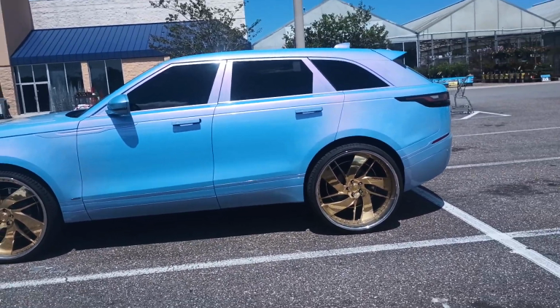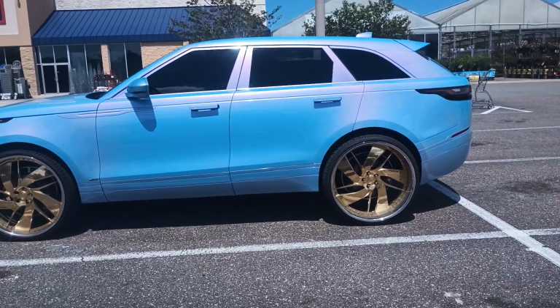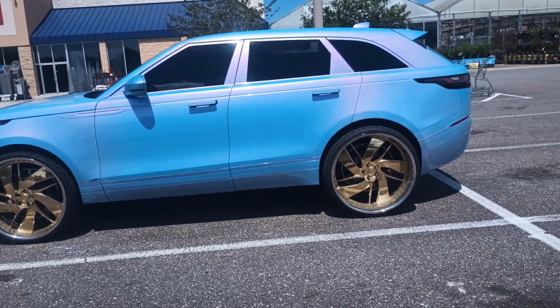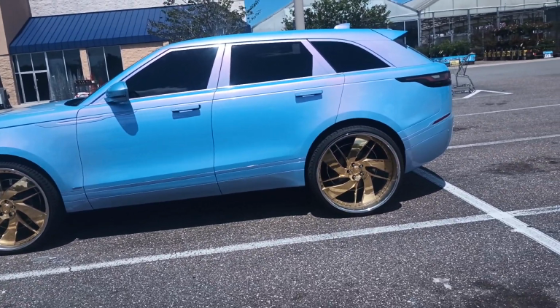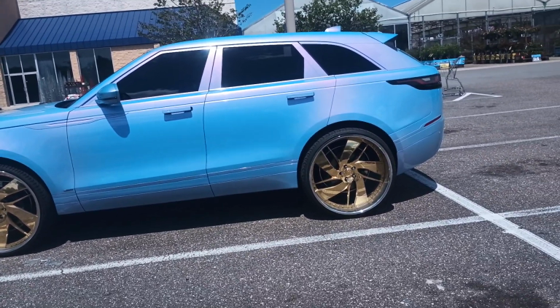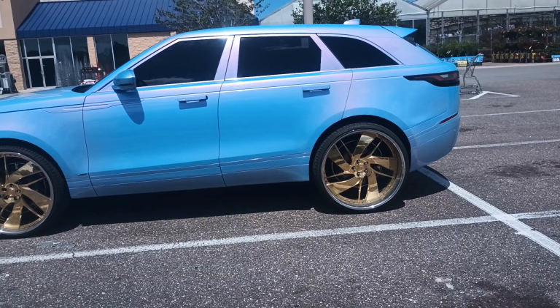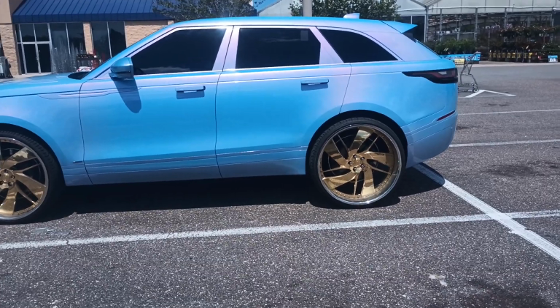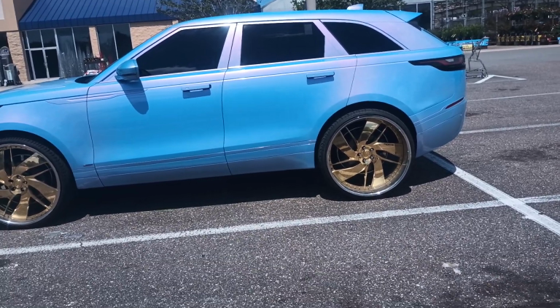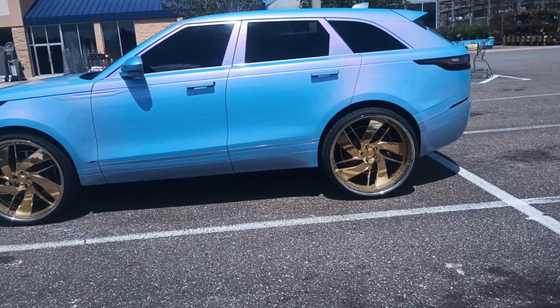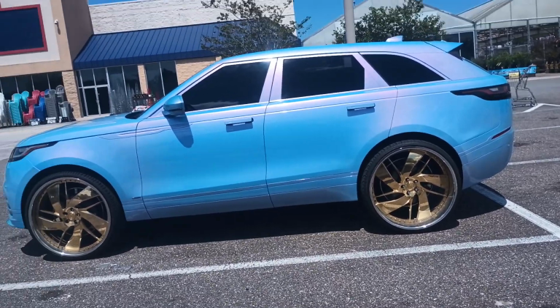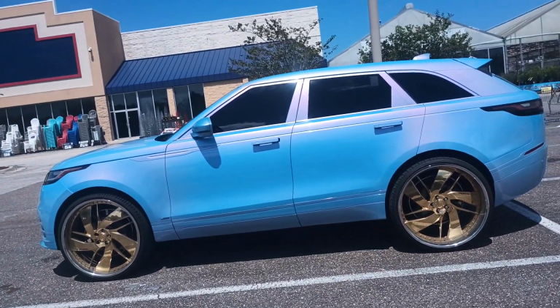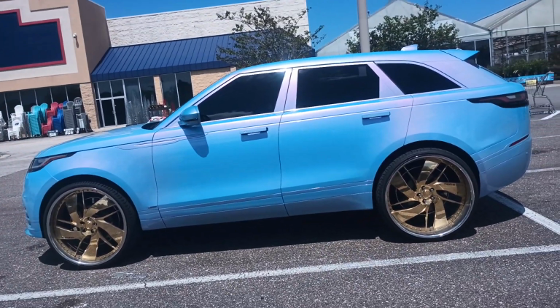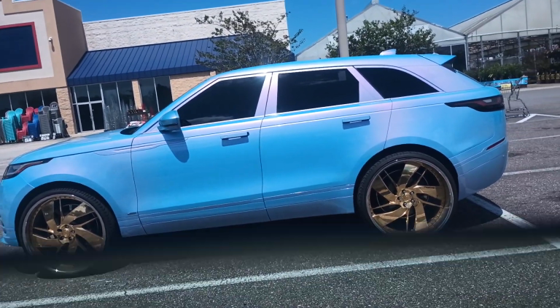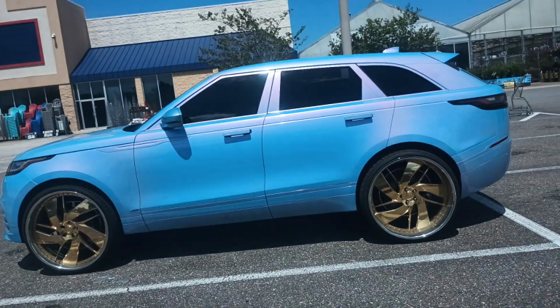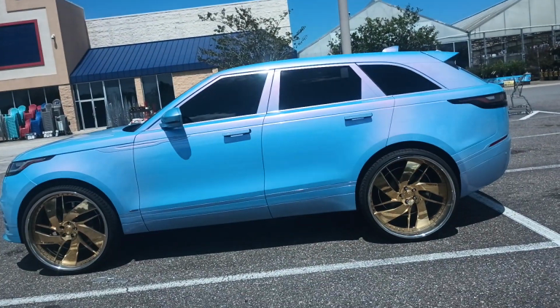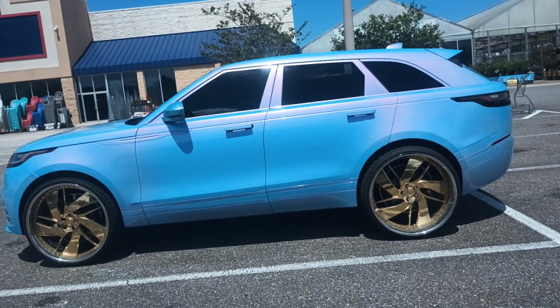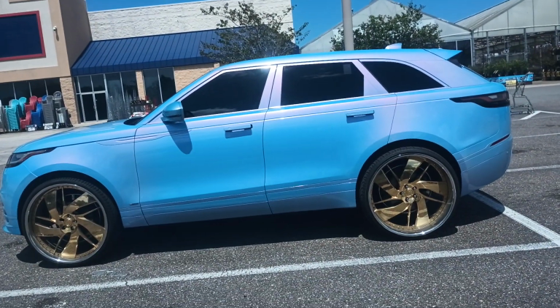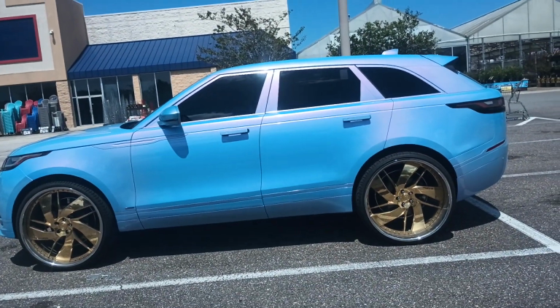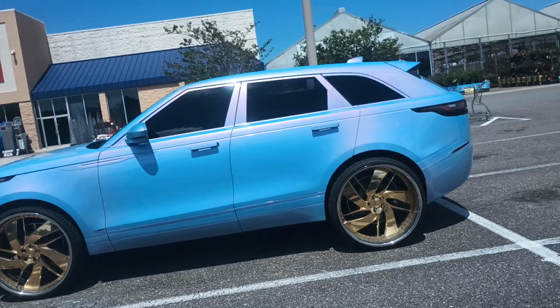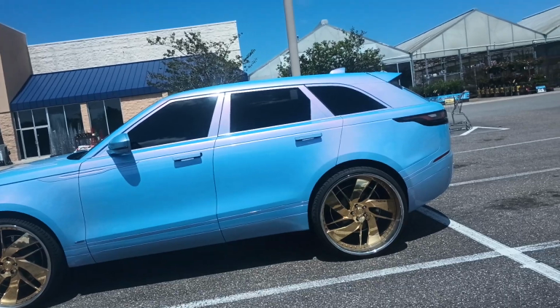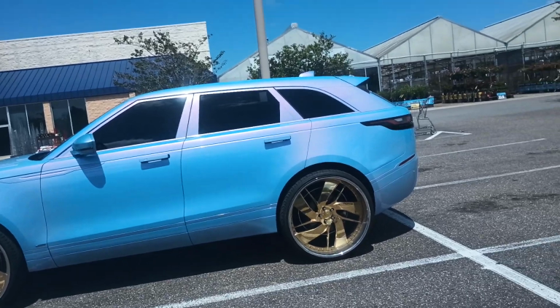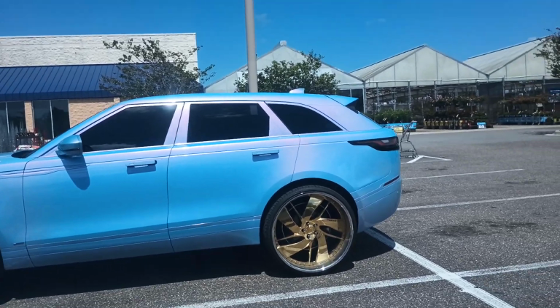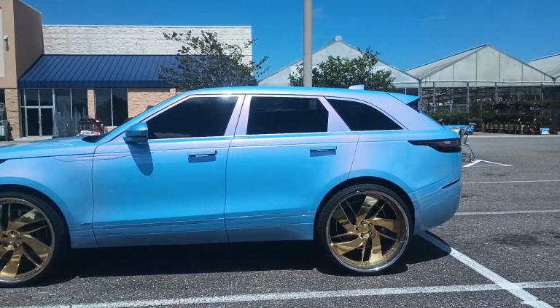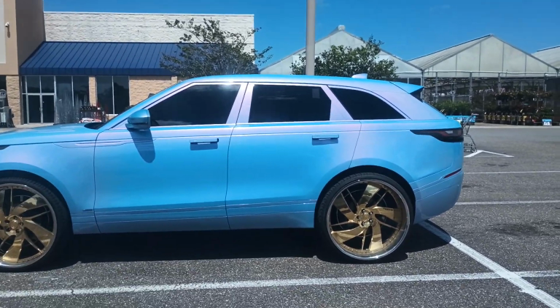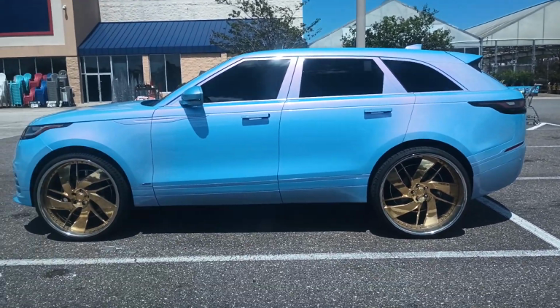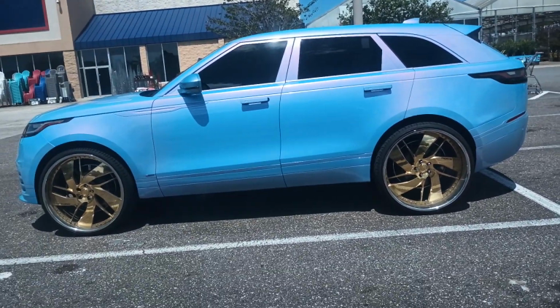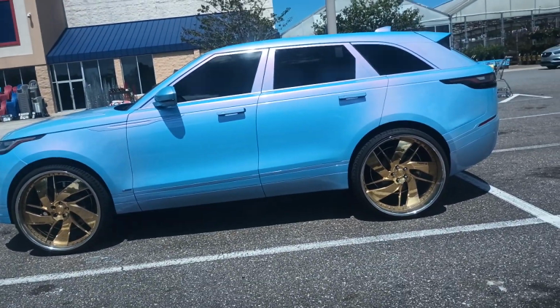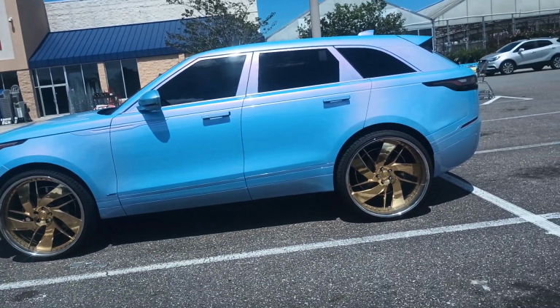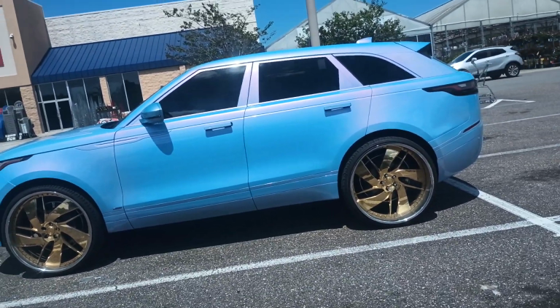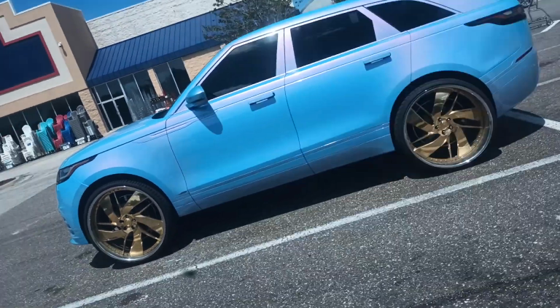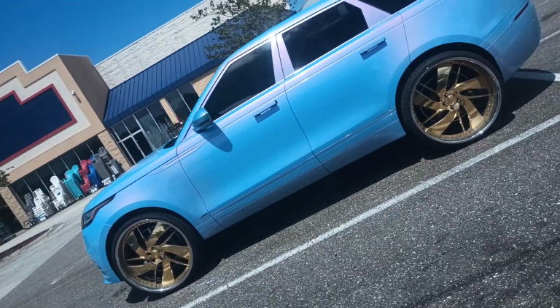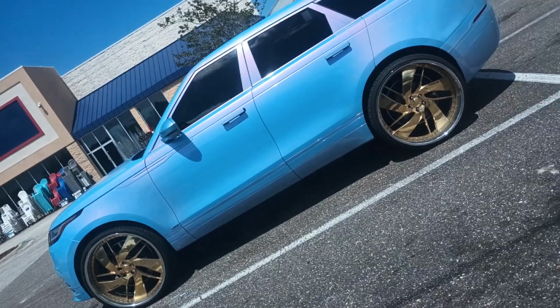Y'all tell me what y'all think about this car. Like, subscribe the channel. Share the video.